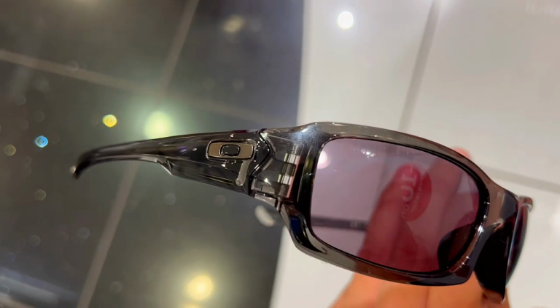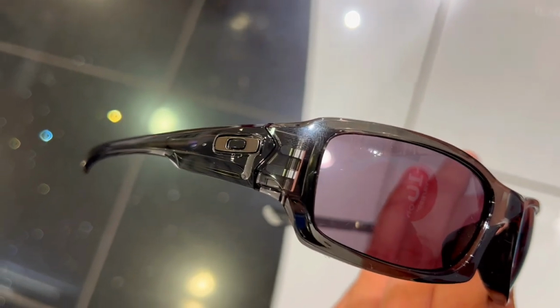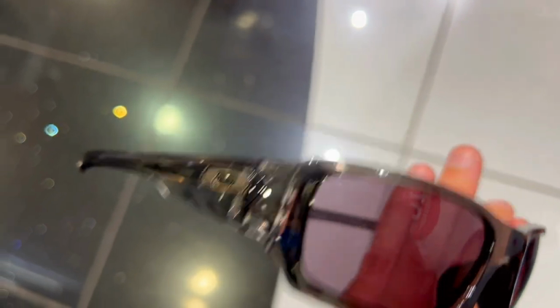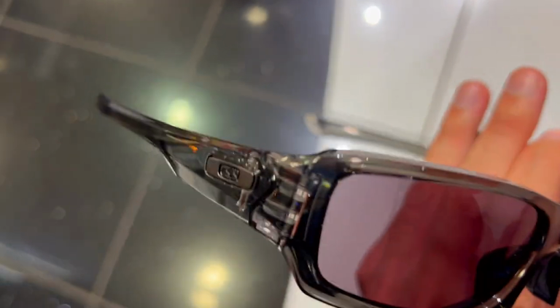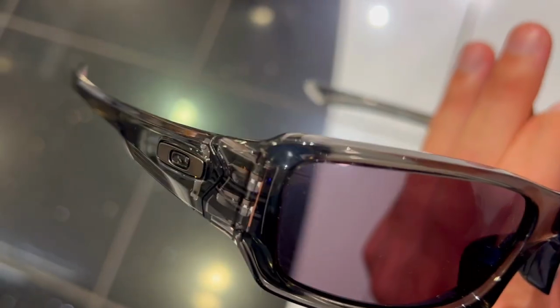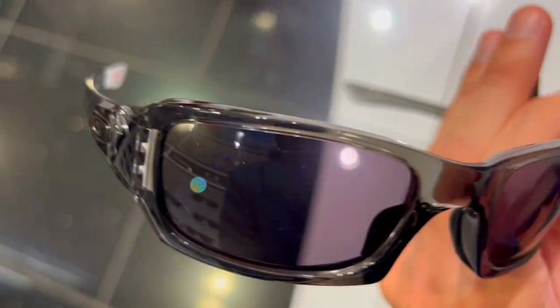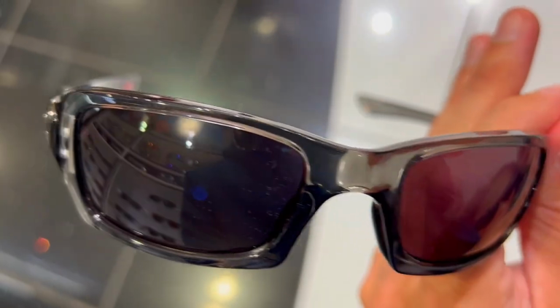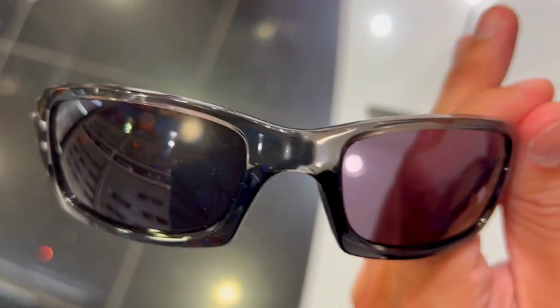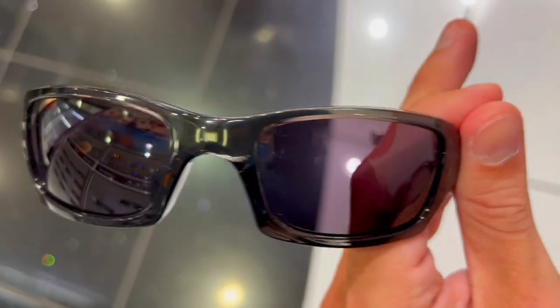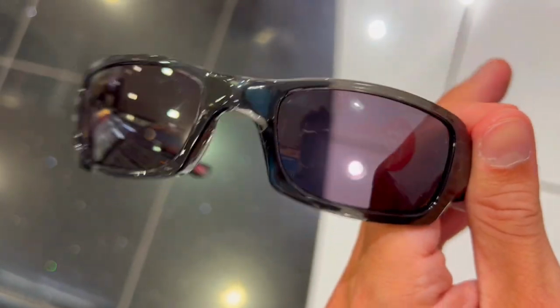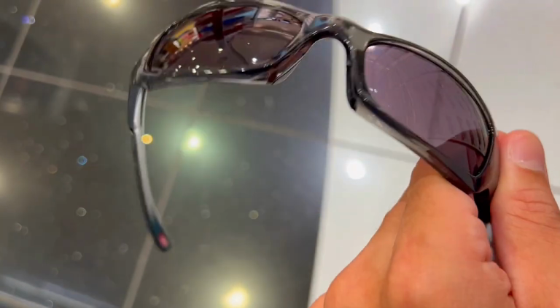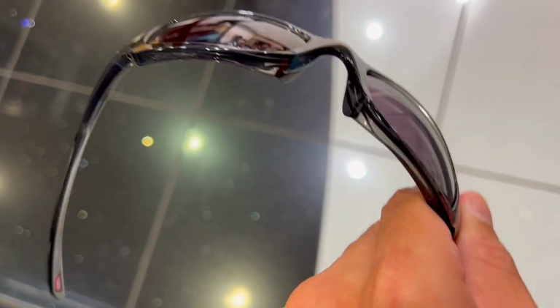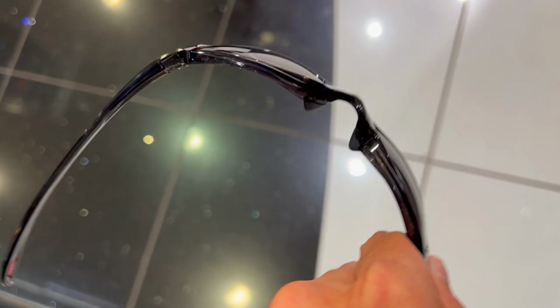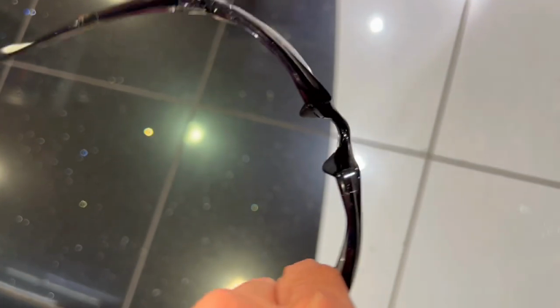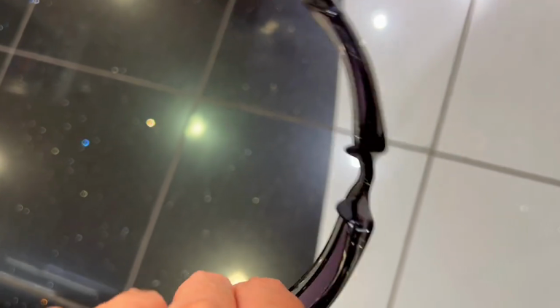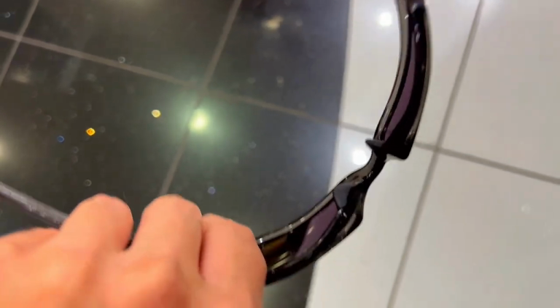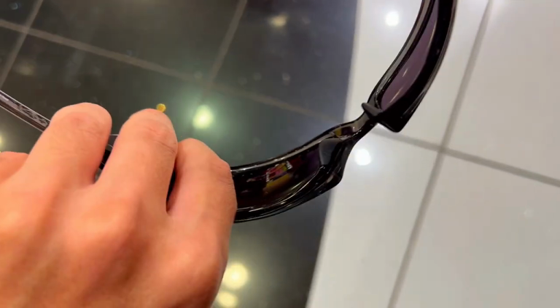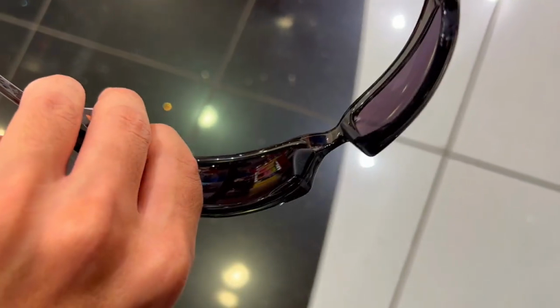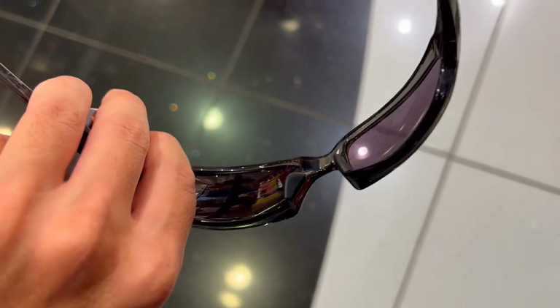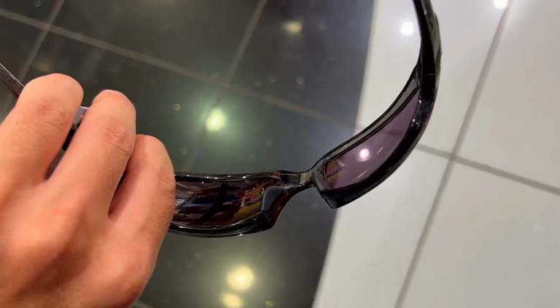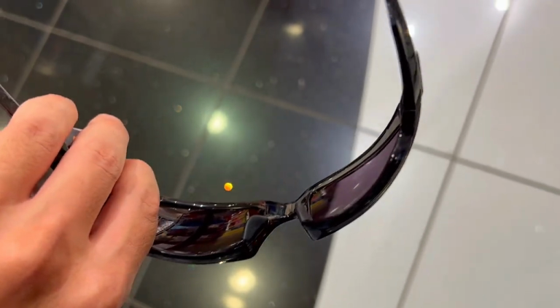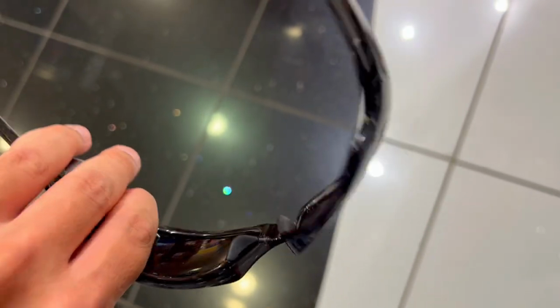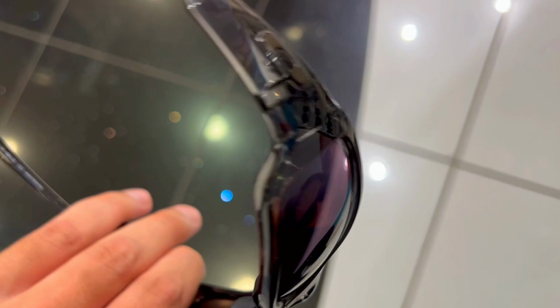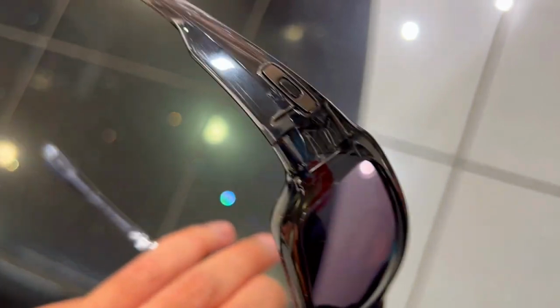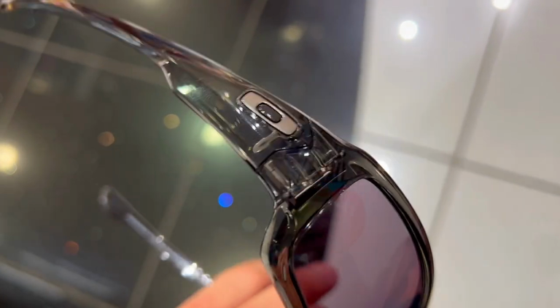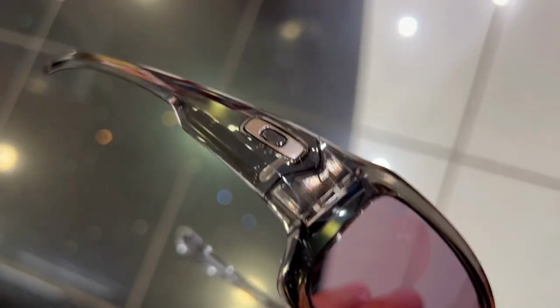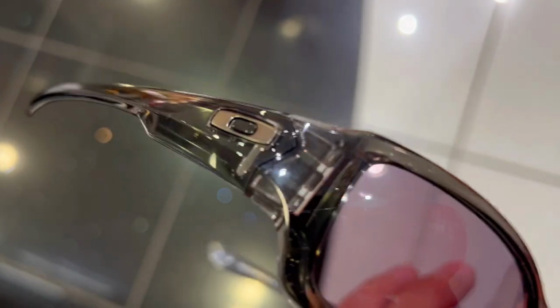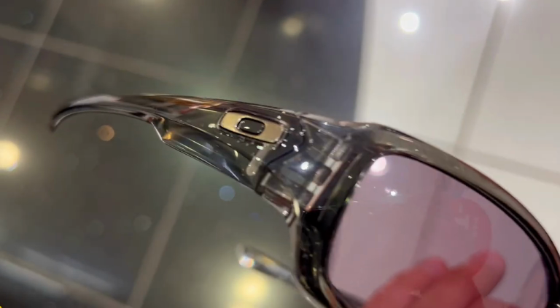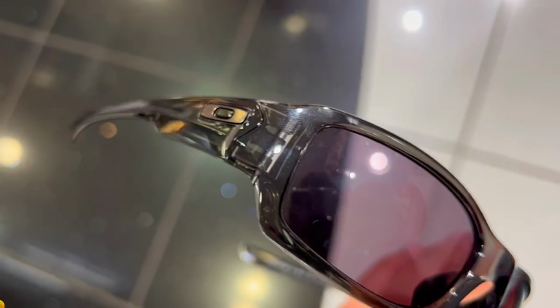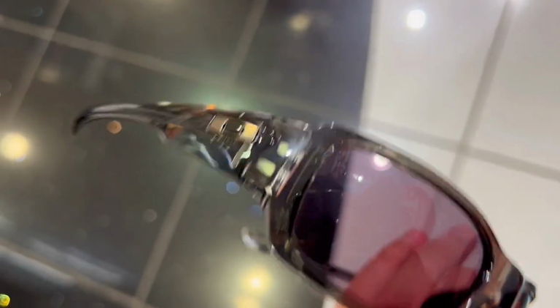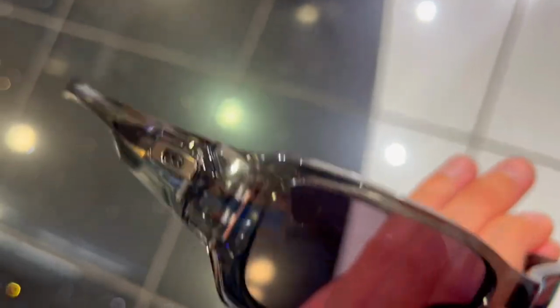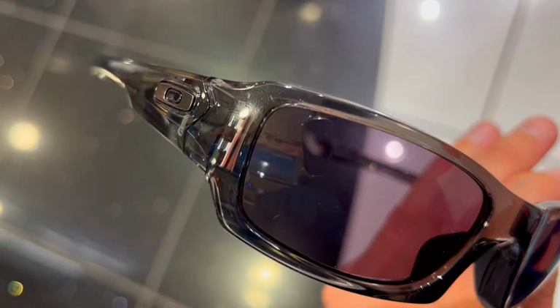You'll see everything clearly and vividly, and have superior optical clarity and razor-sharp vision at every angle. For these reasons, I highly recommend these sunglasses to anyone looking for a stylish and functional pair of sunglasses.